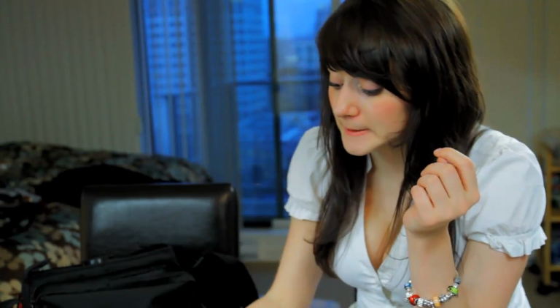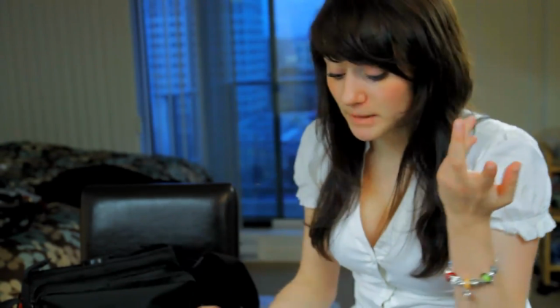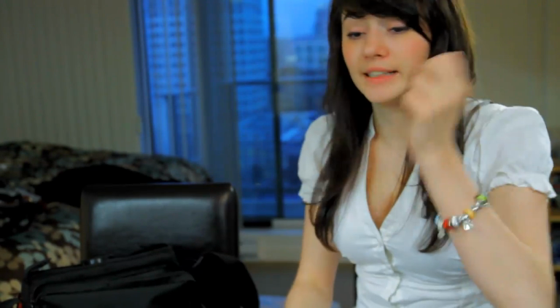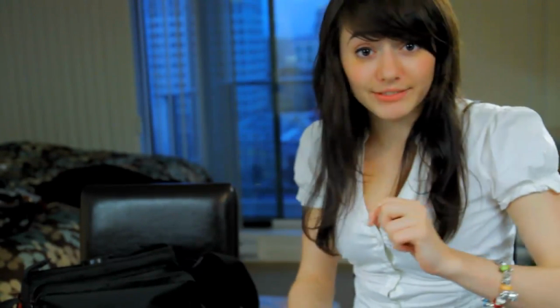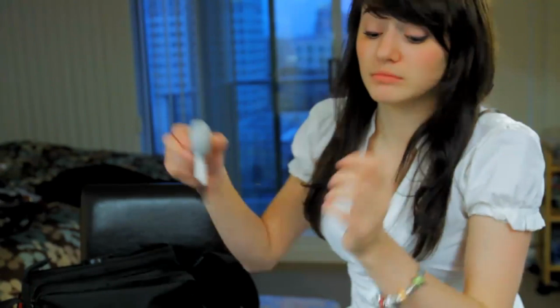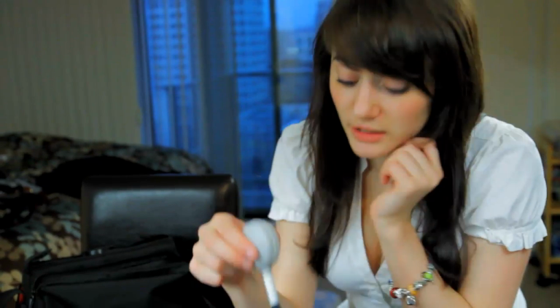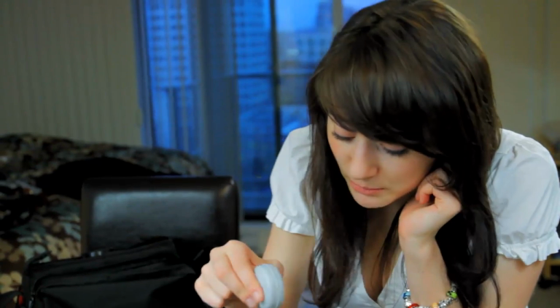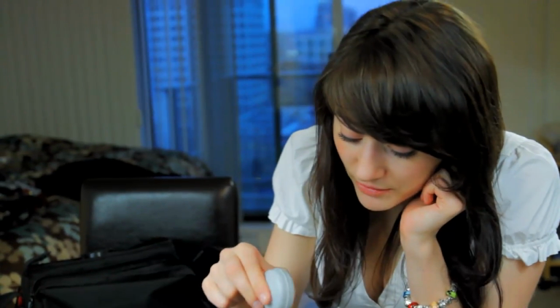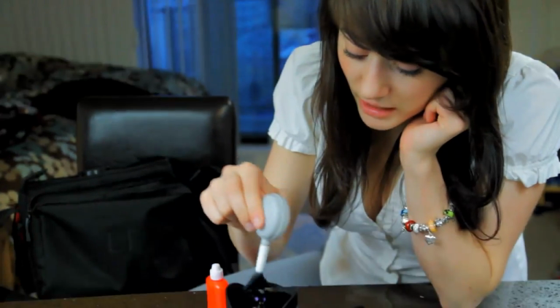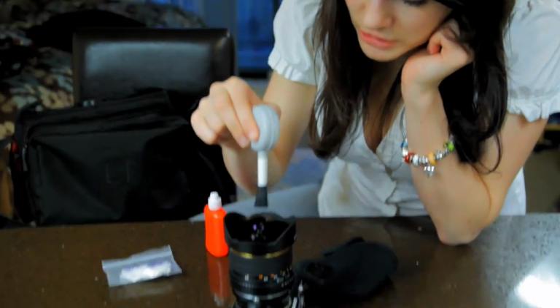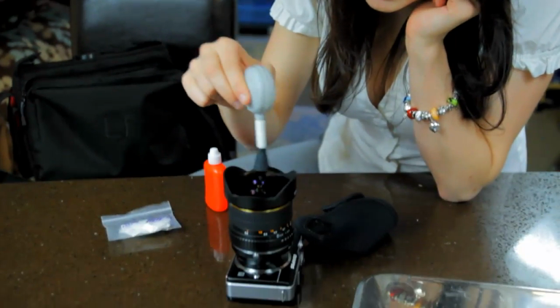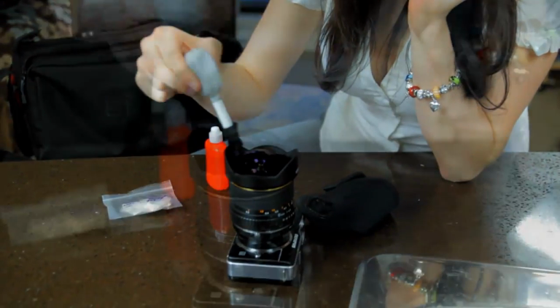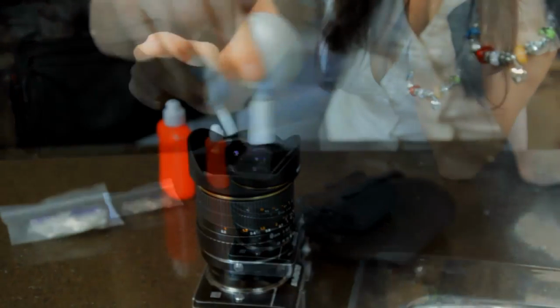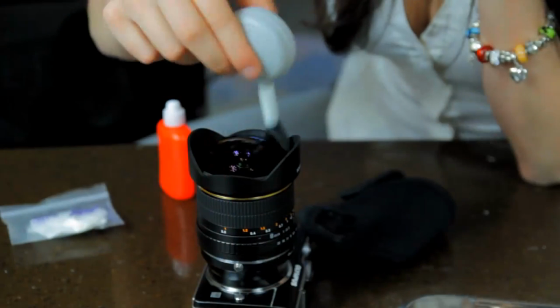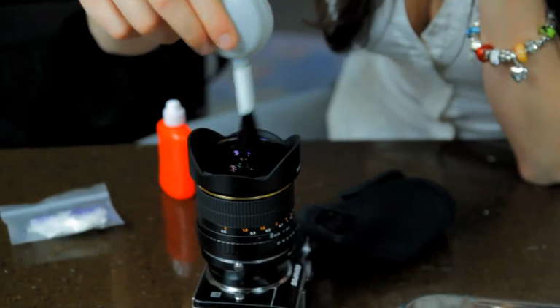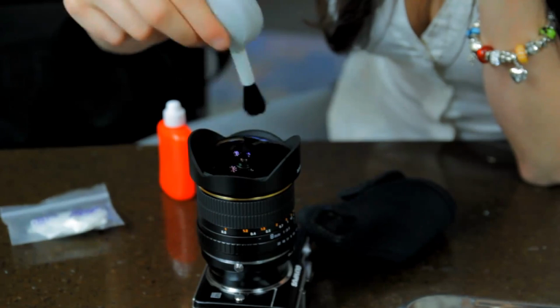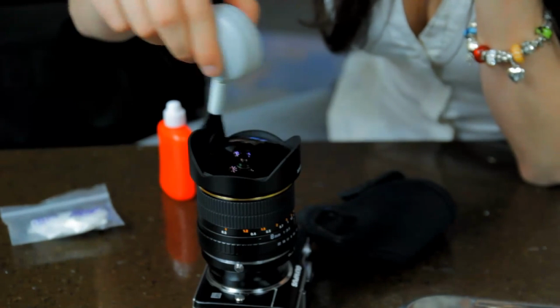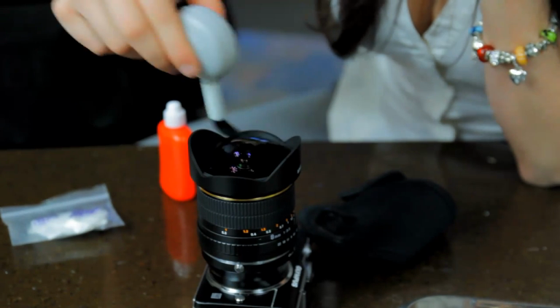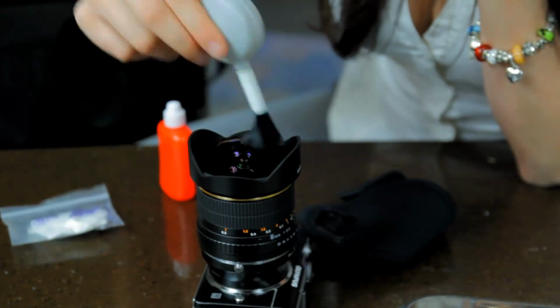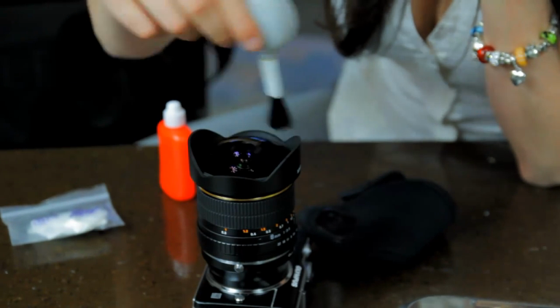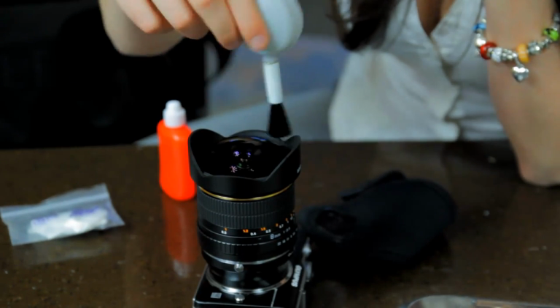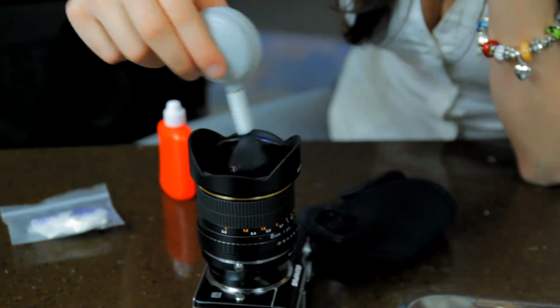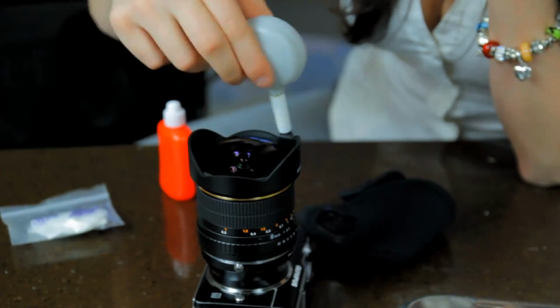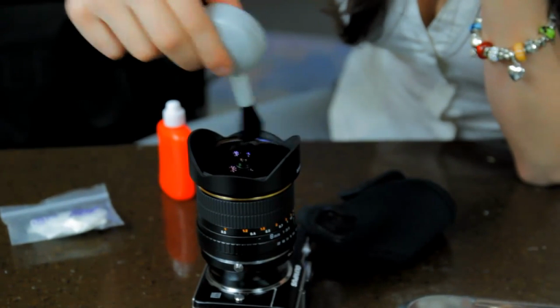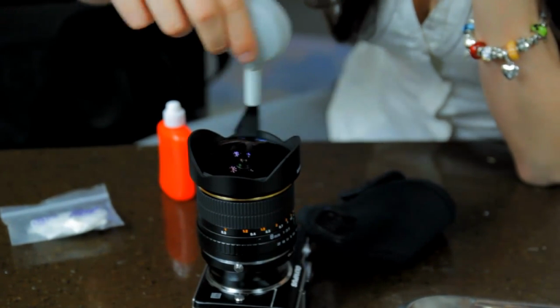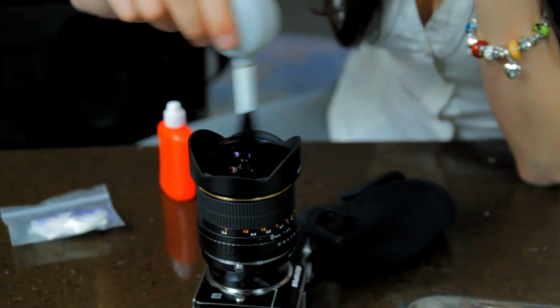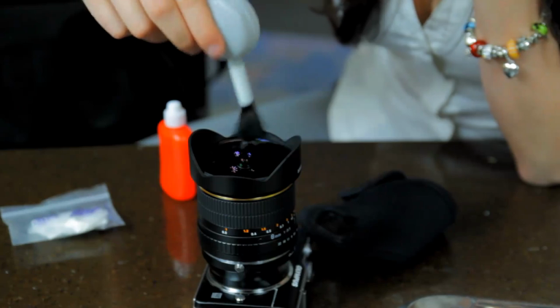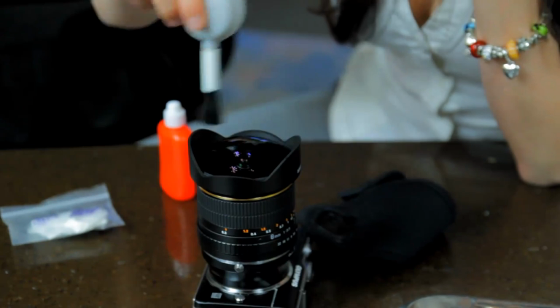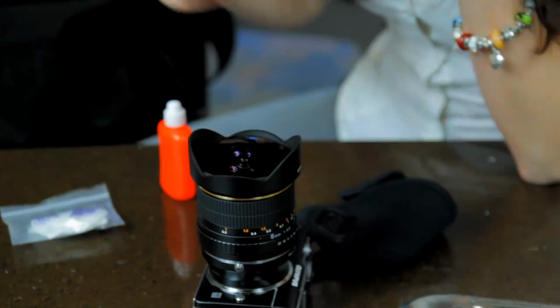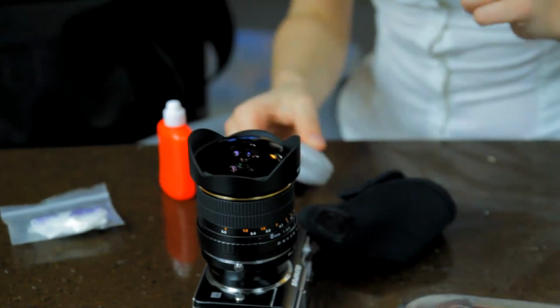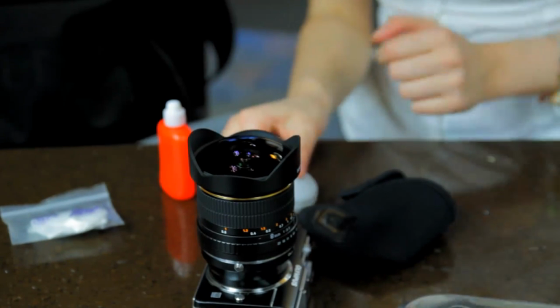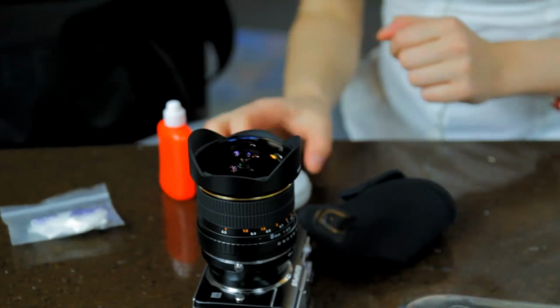Let's give it a go. Just brush off all the dust. There's quite a bit of dust — it's dirty in downtown Vancouver today. All right, put that down.